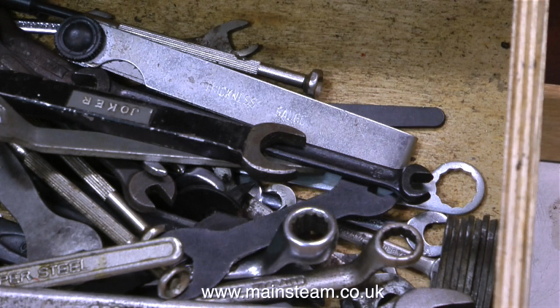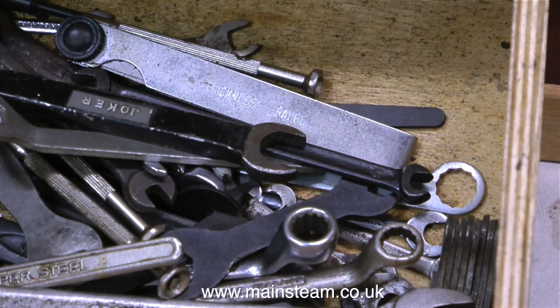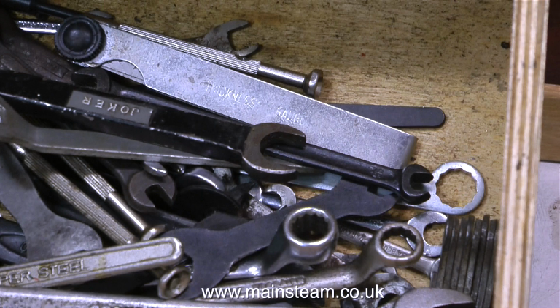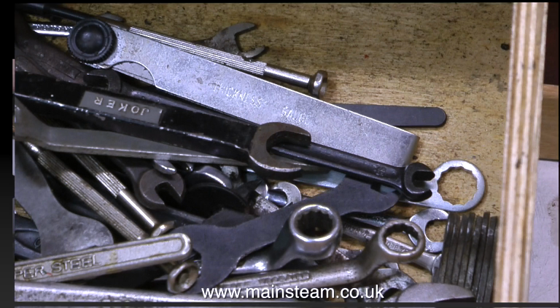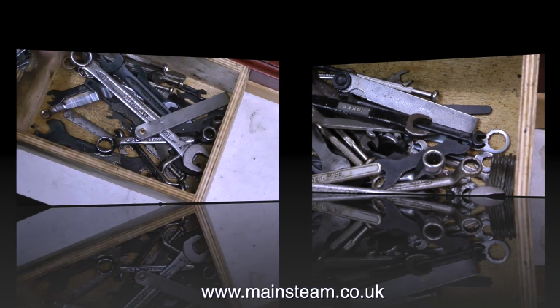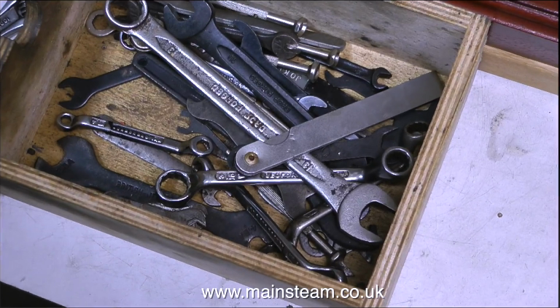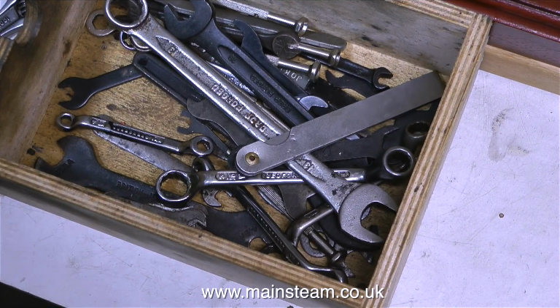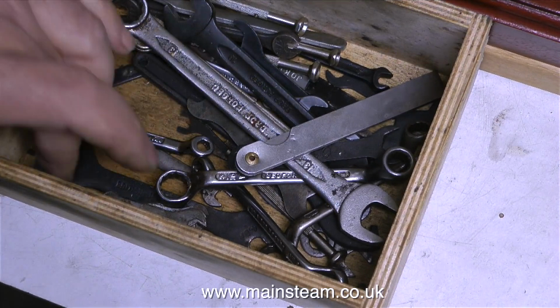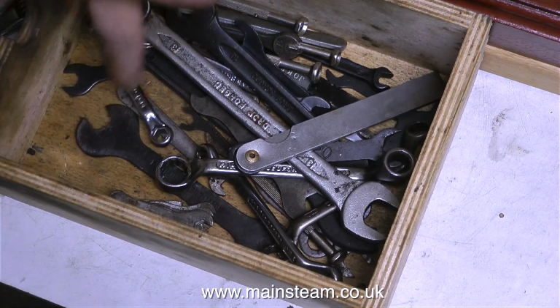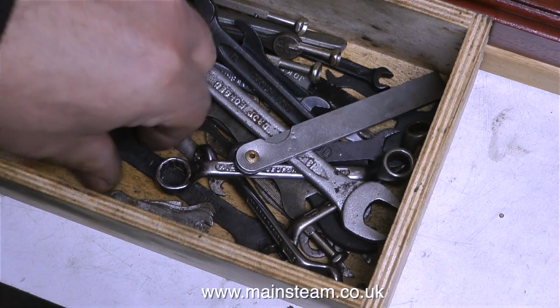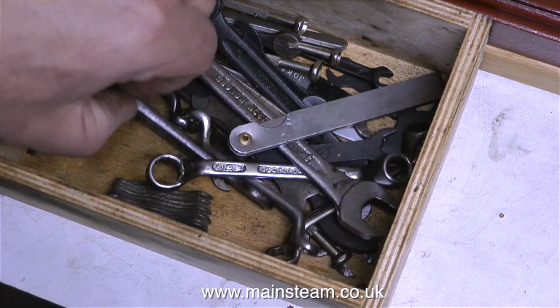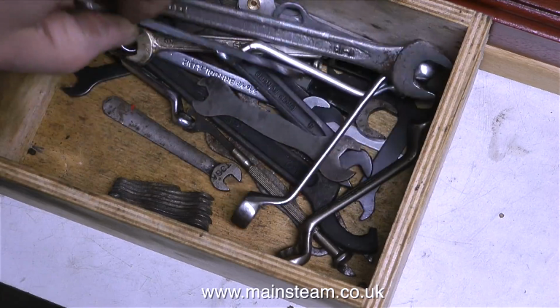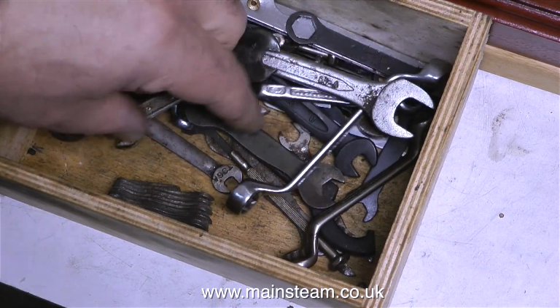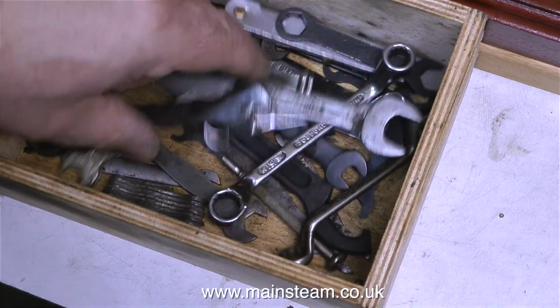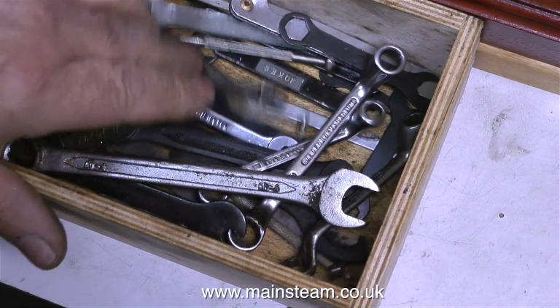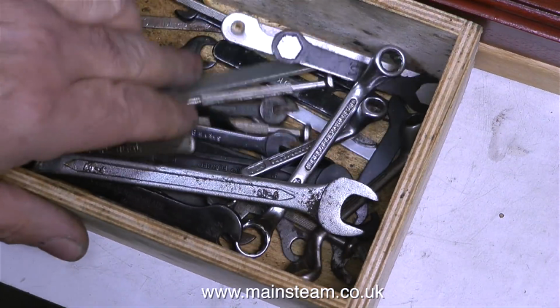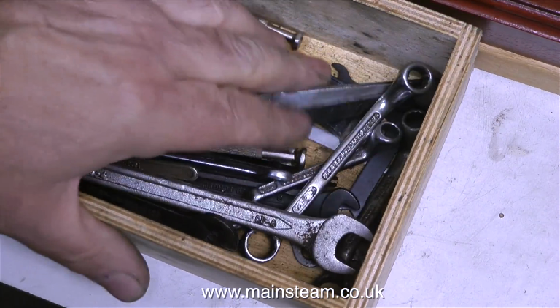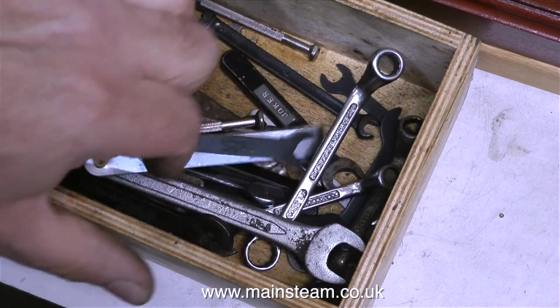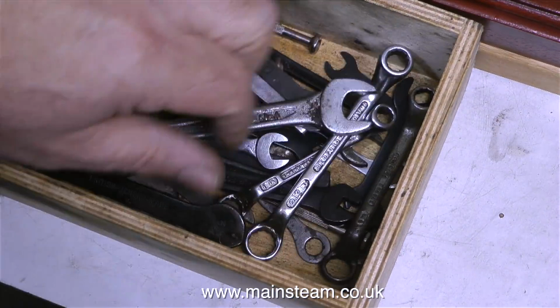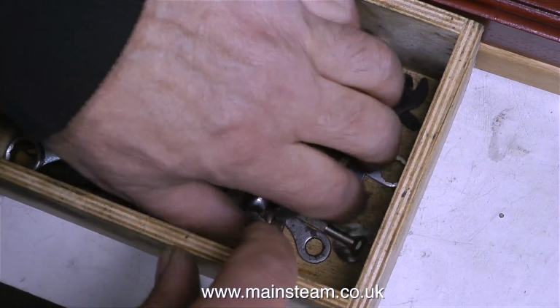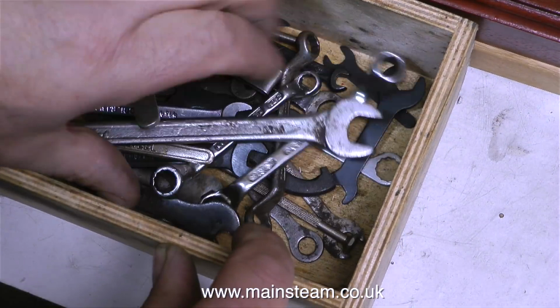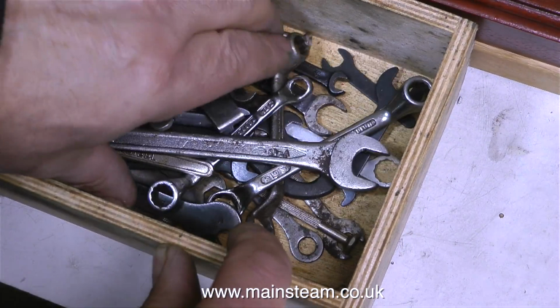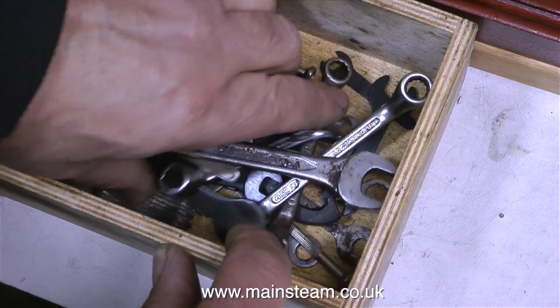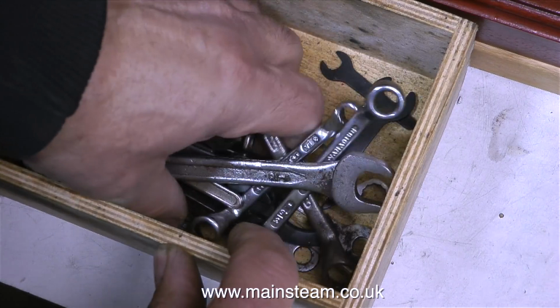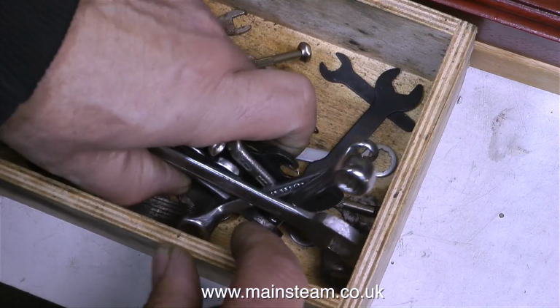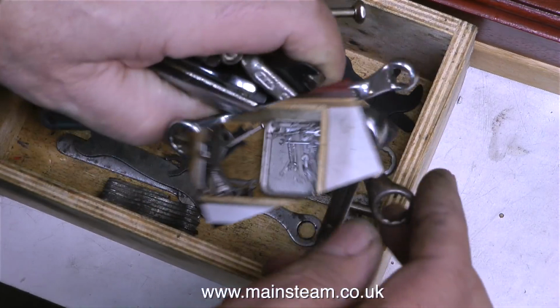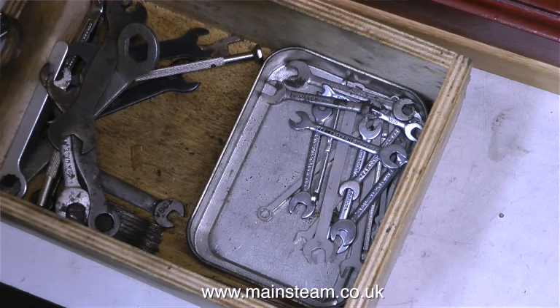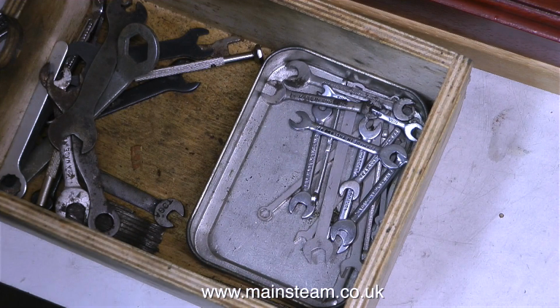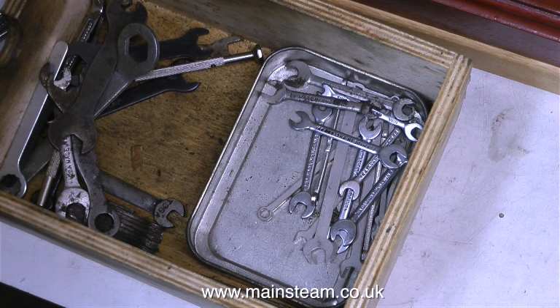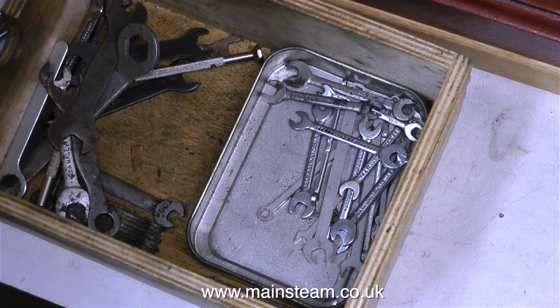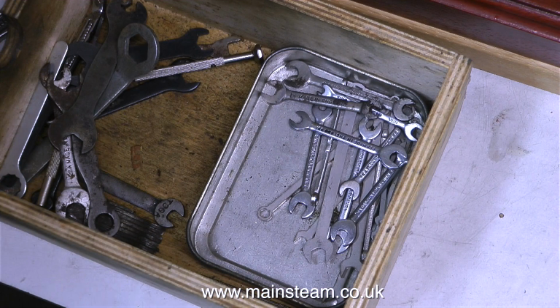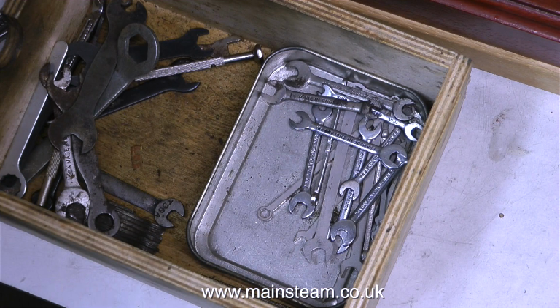My box of spanners in the workshop is a thorough mess, and it takes ages to find them. So I thought I will organise it — I put the small spanners in a tobacco tin inside the box. This will make the spanner selection process much quicker.